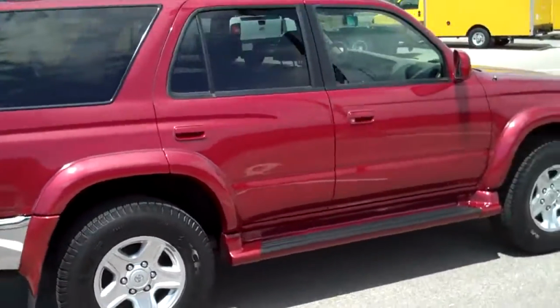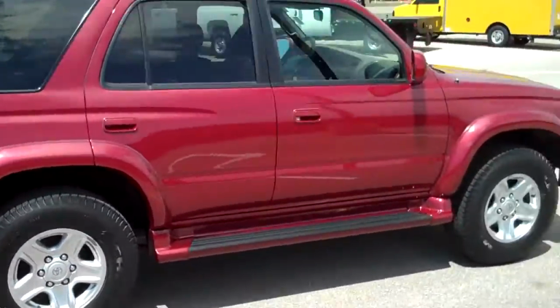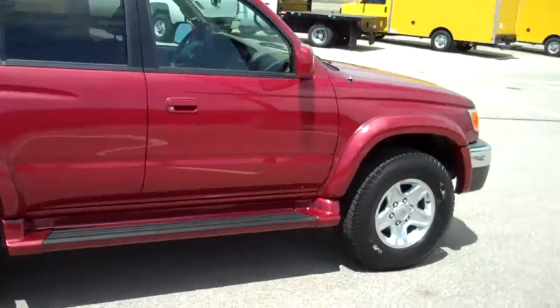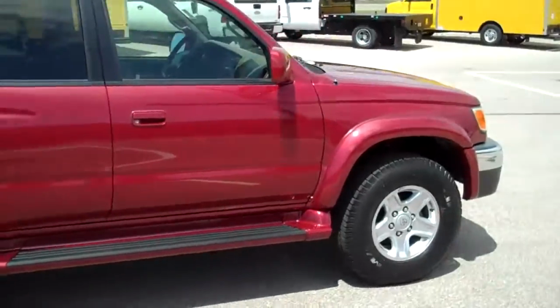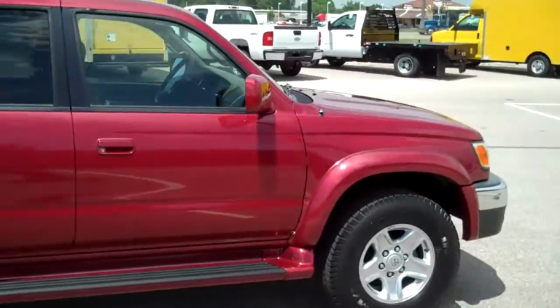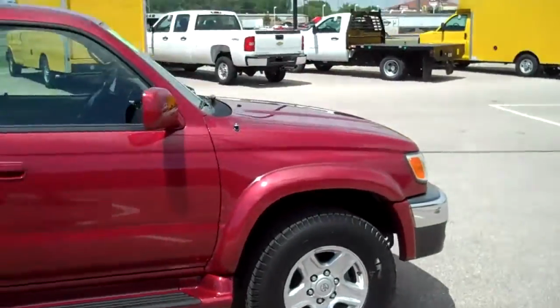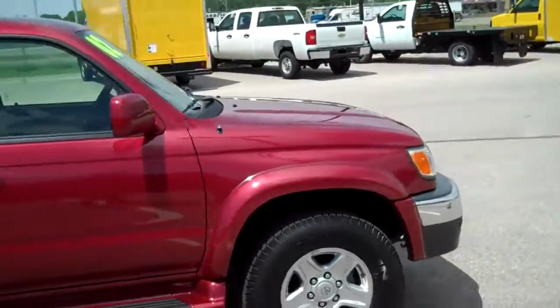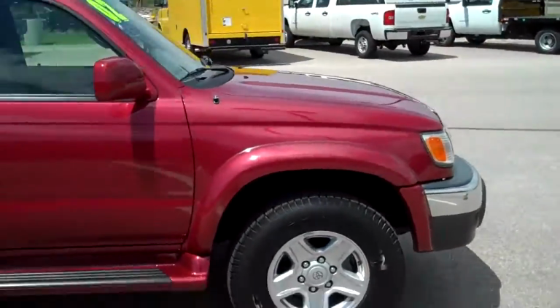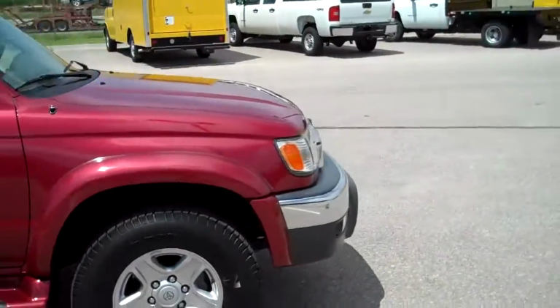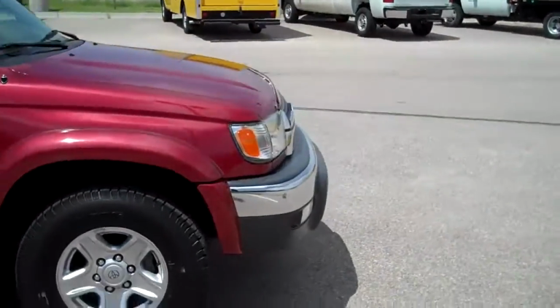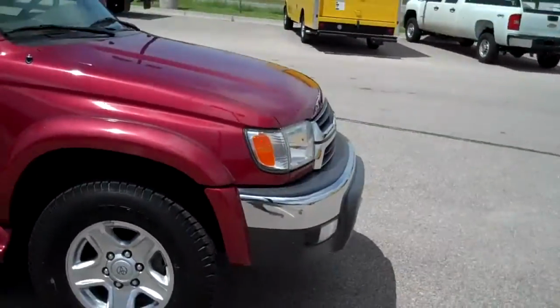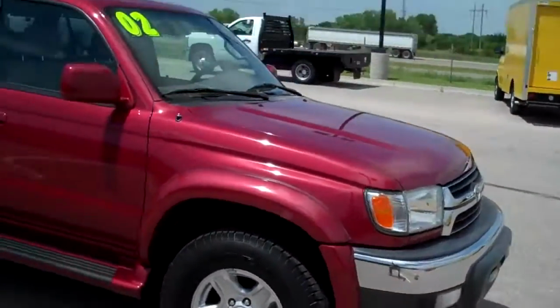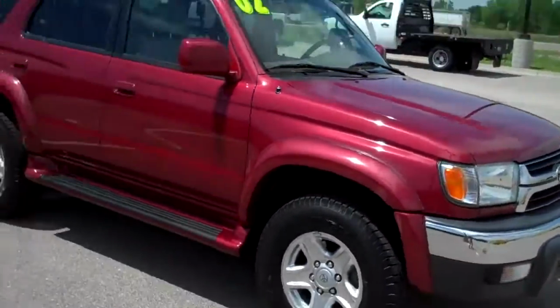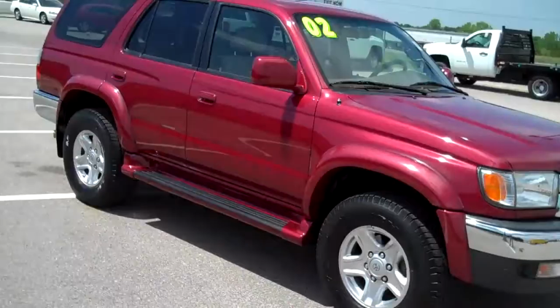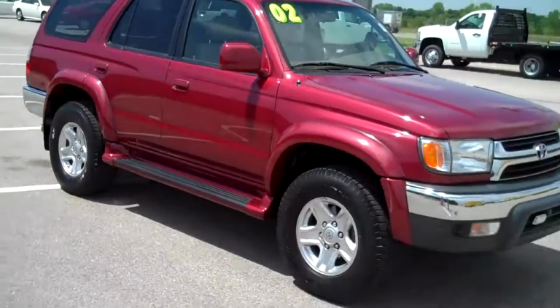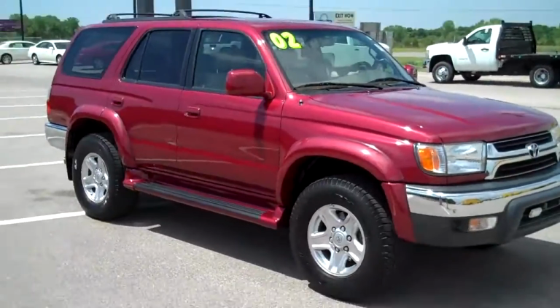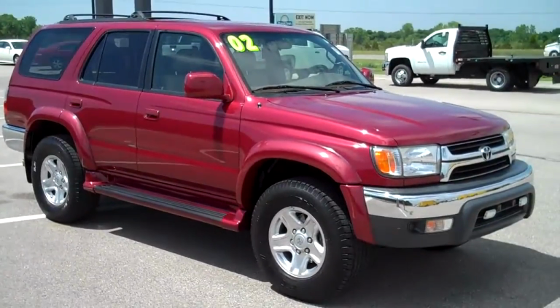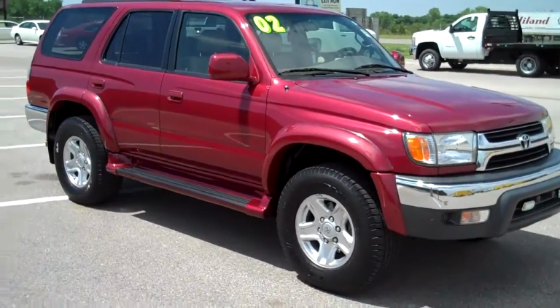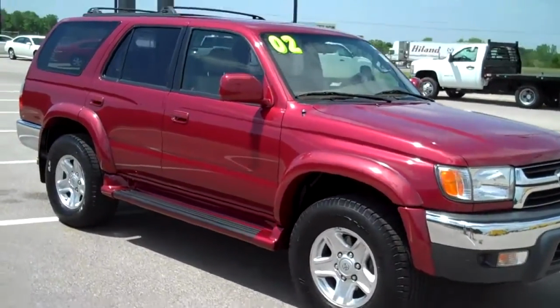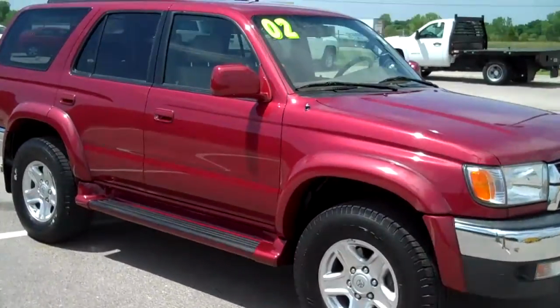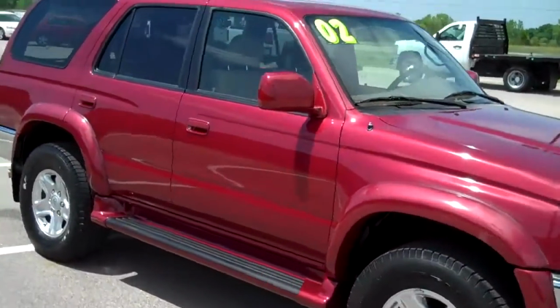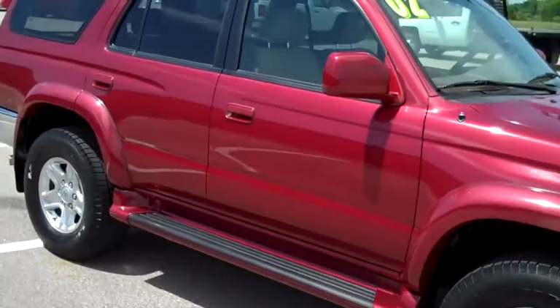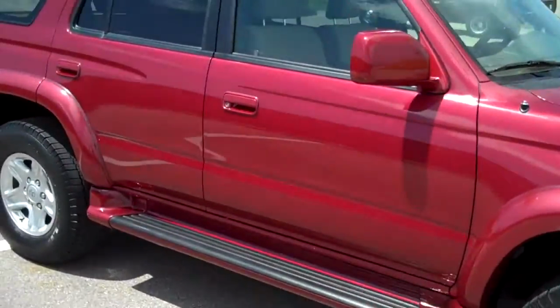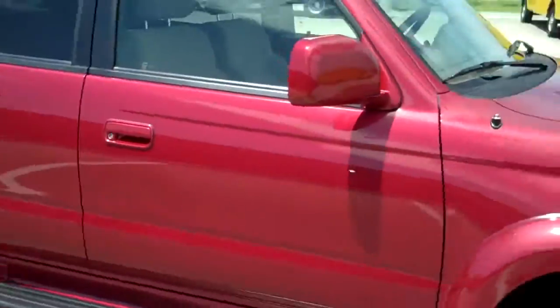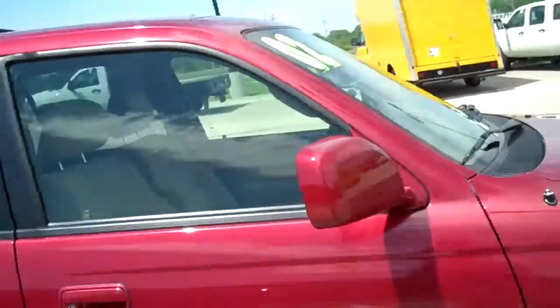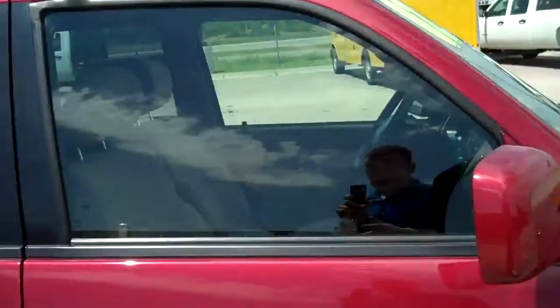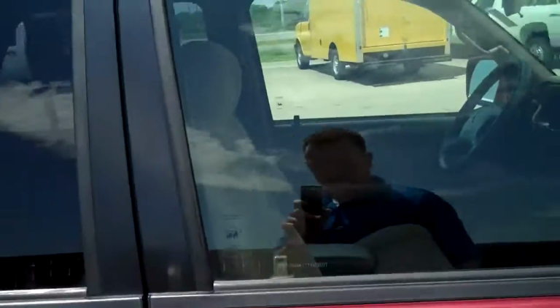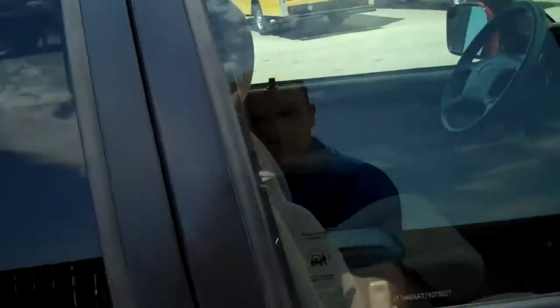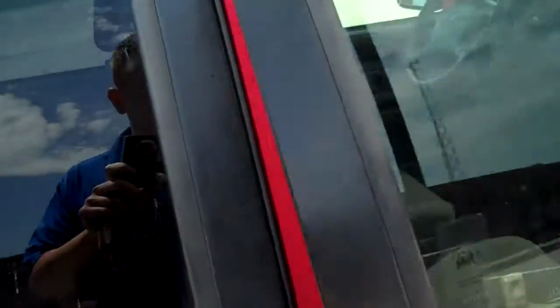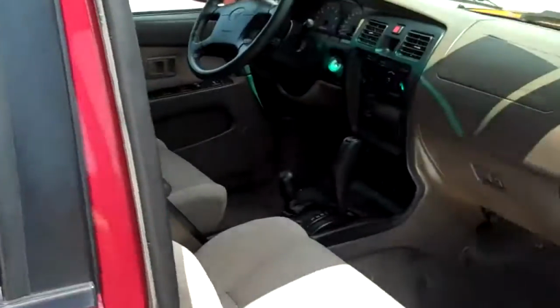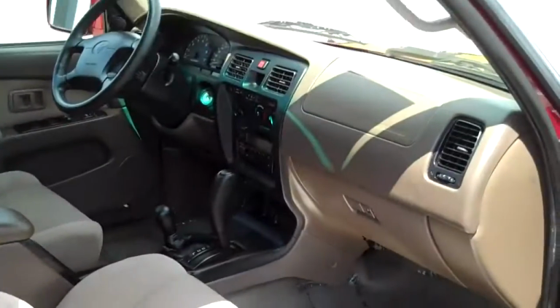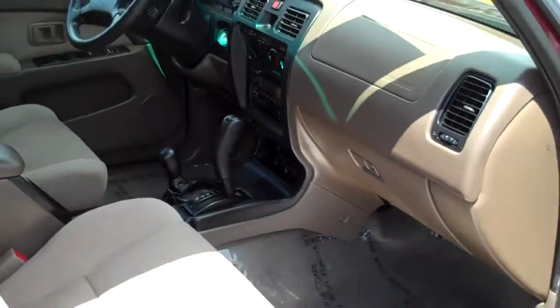The passenger side is super clean. Back up here to the front angle — this vehicle has 84,000 miles on it for a 2002, not too bad.